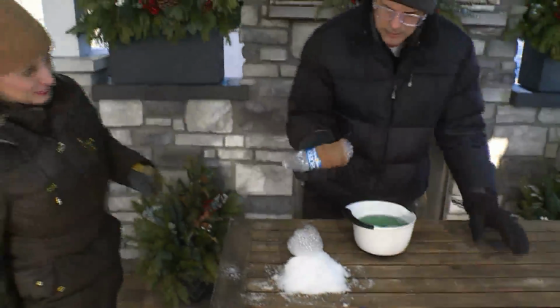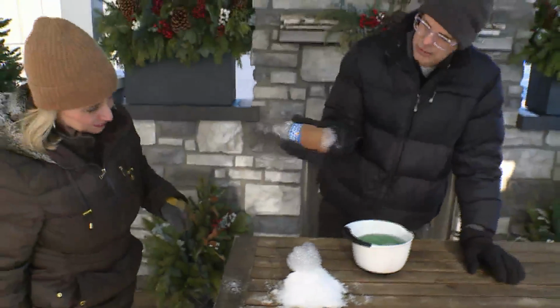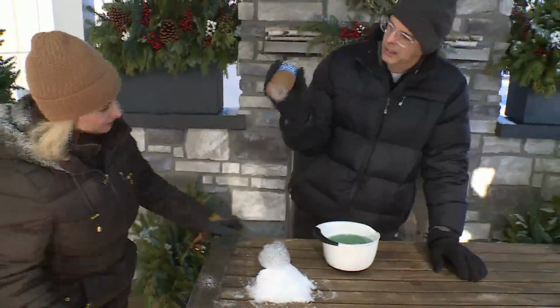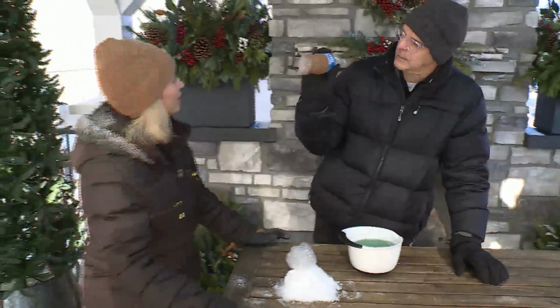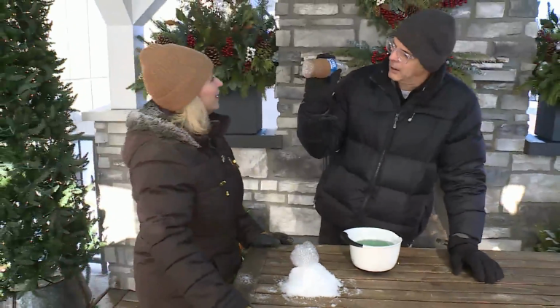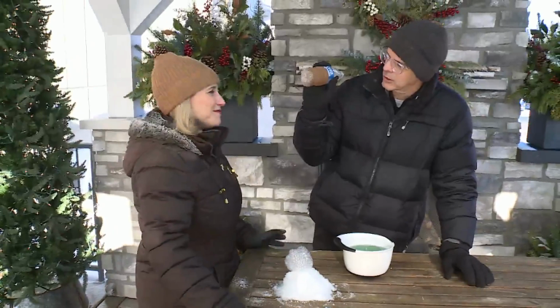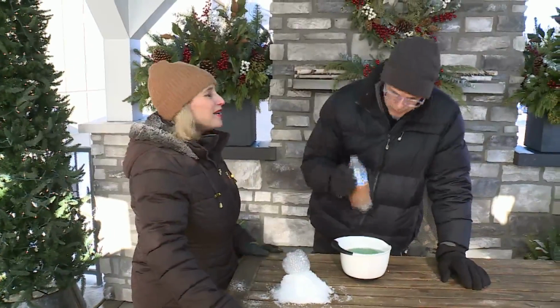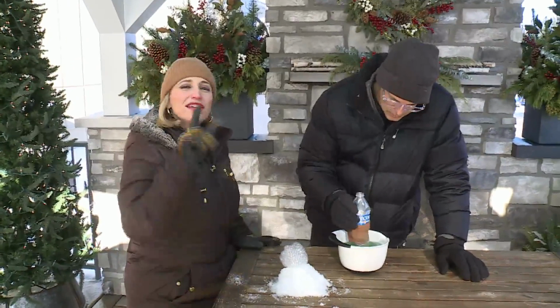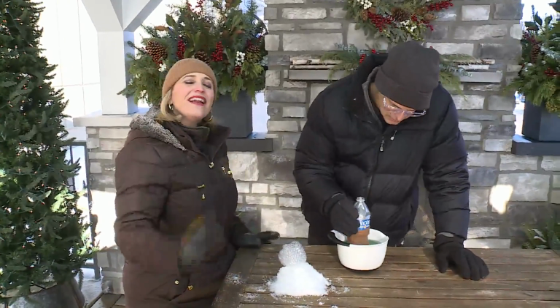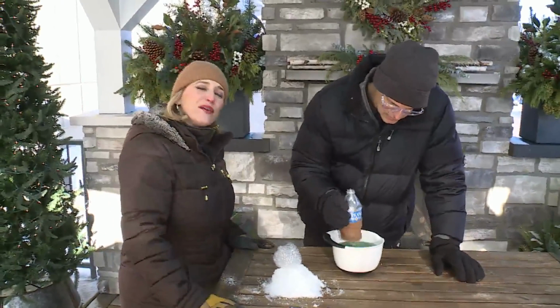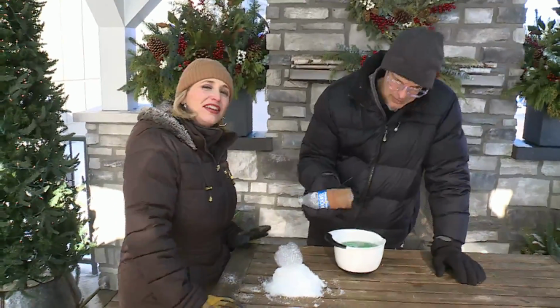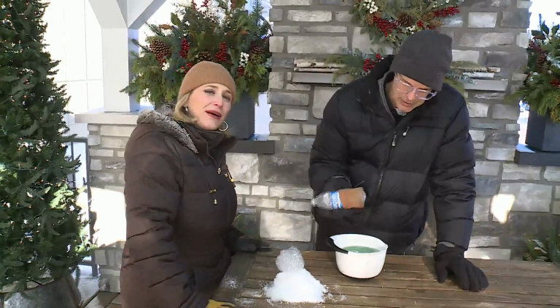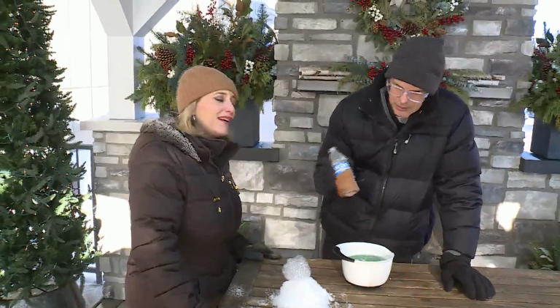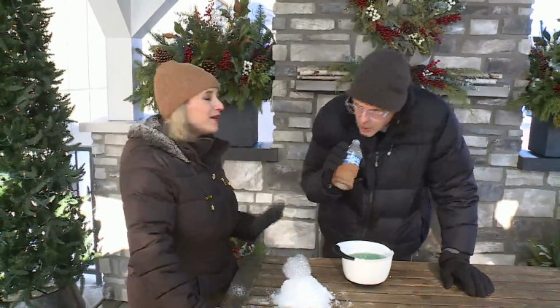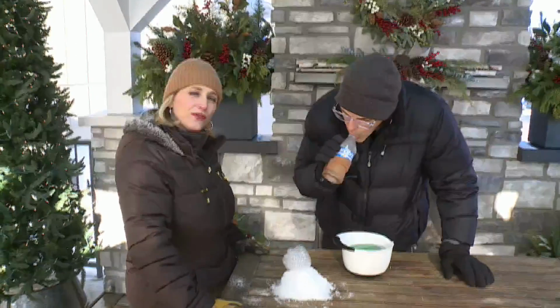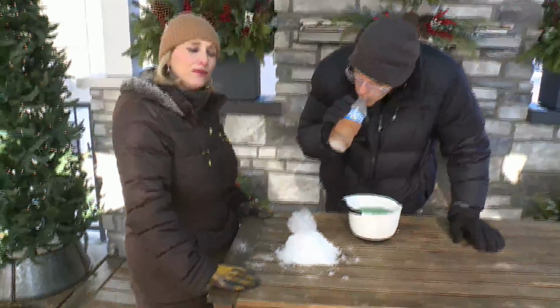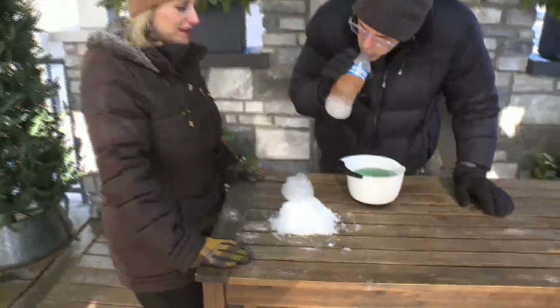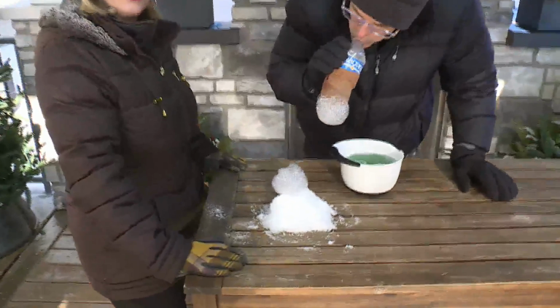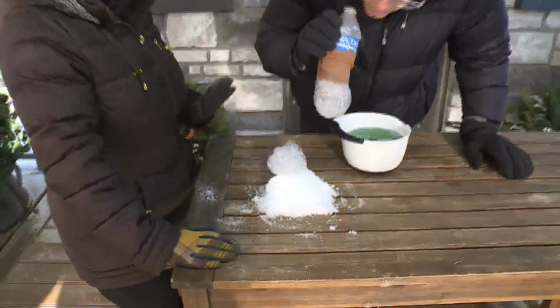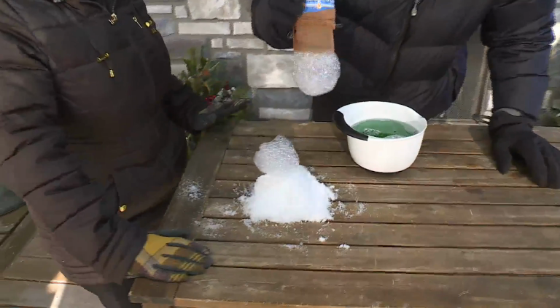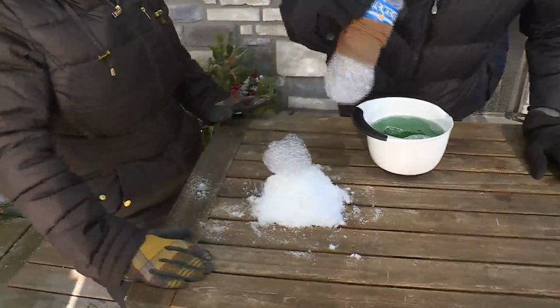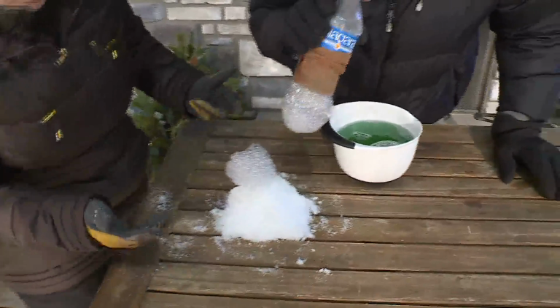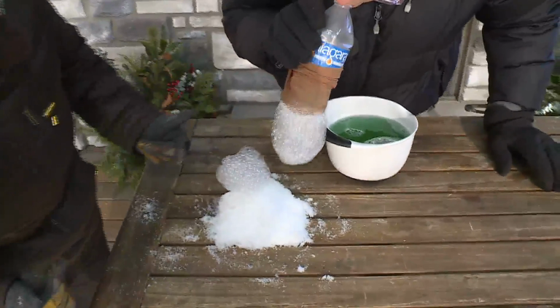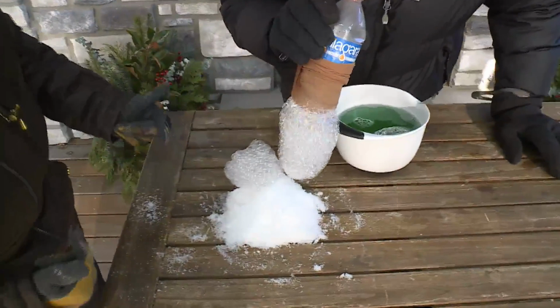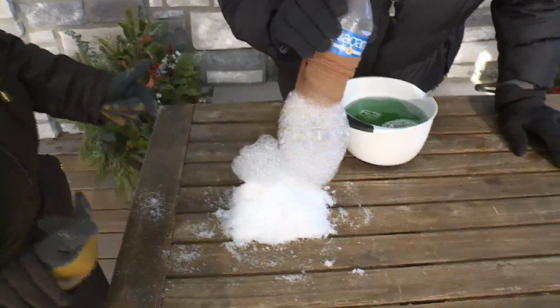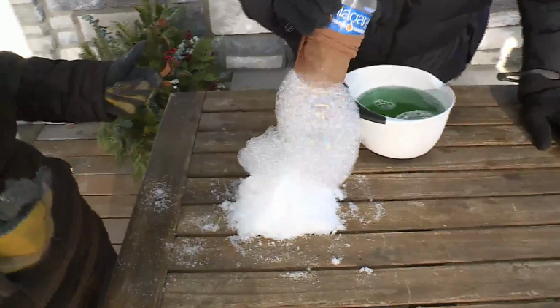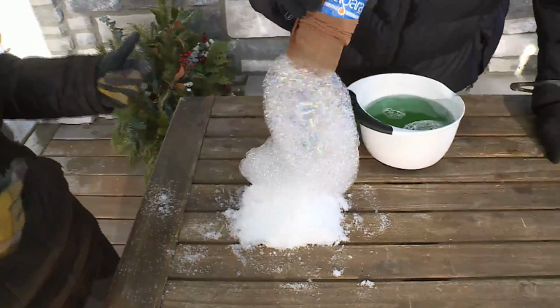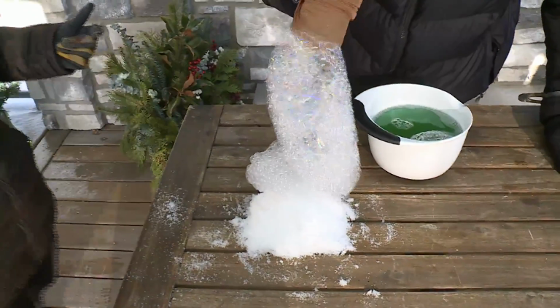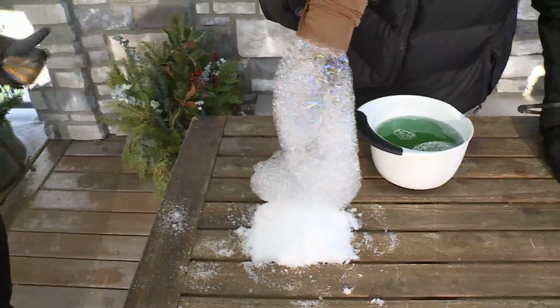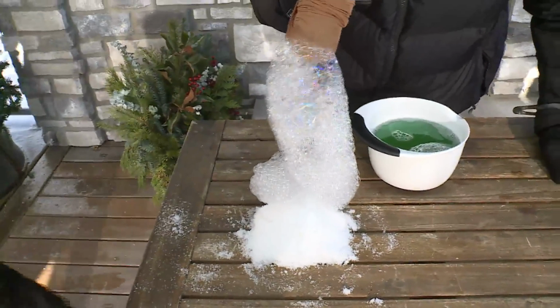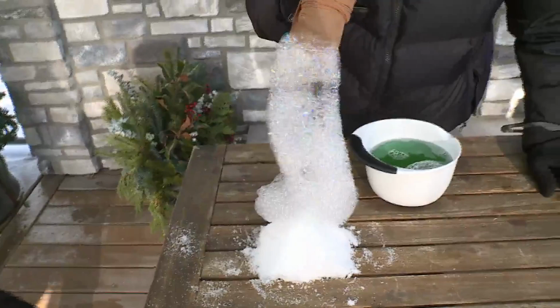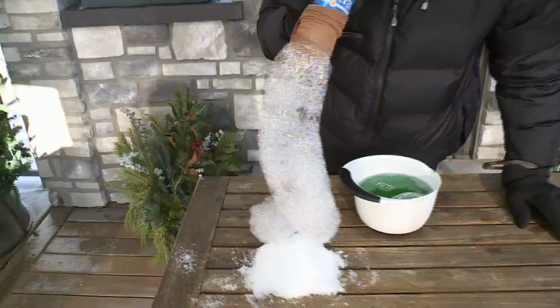I just take a piece of pantyhose over the end. Ladies, if you're still a knee-high wearer — I know it's a little old school — they're great to have around. This is a great thing to do when they get a run in them. Turn it into an experiment with your kids.